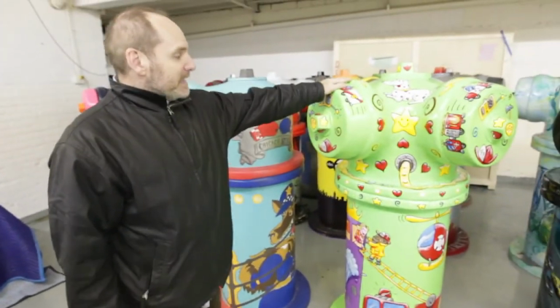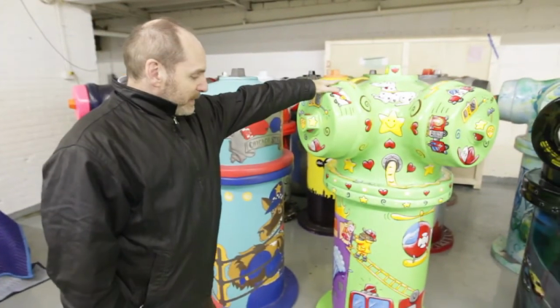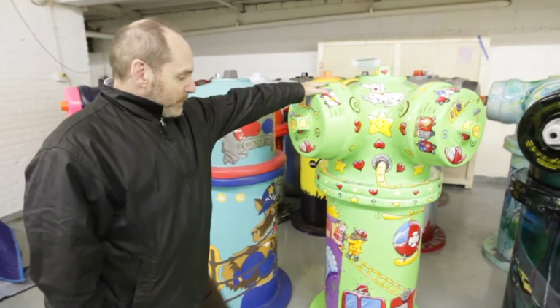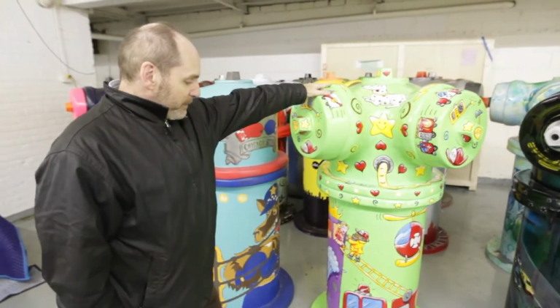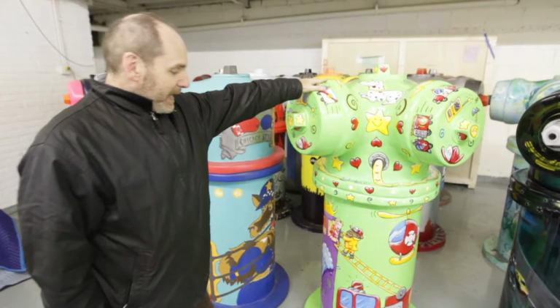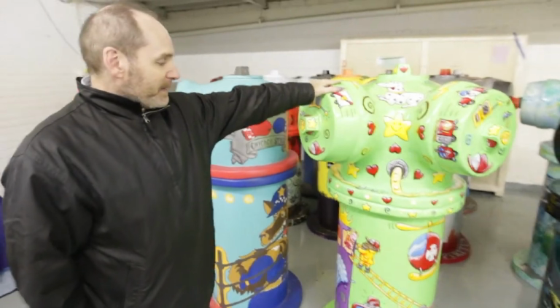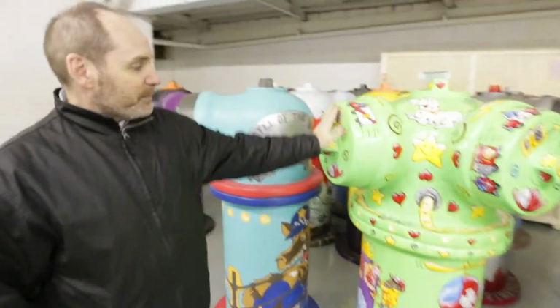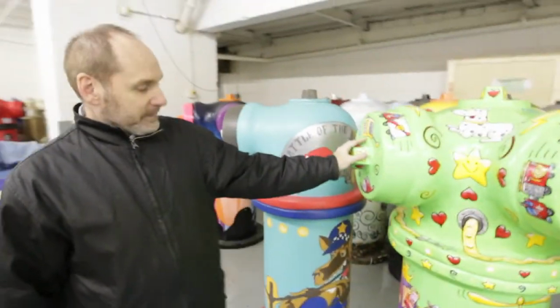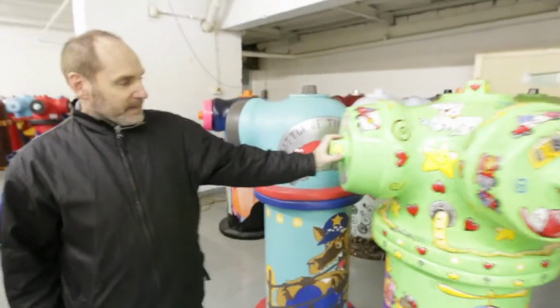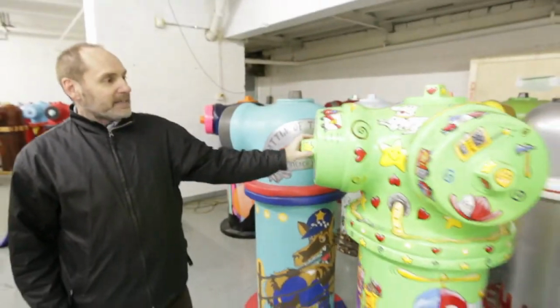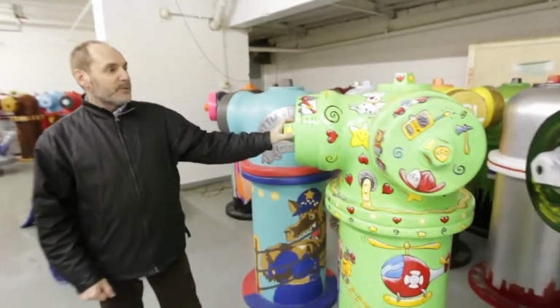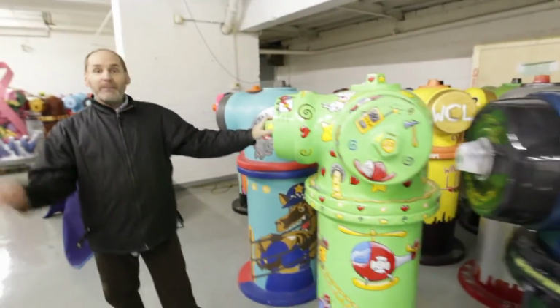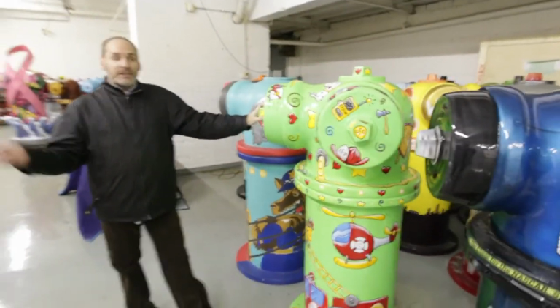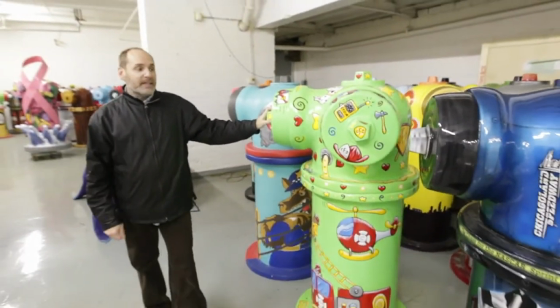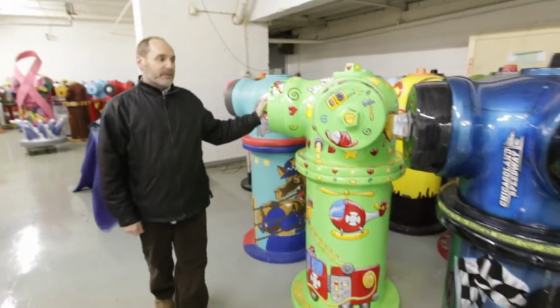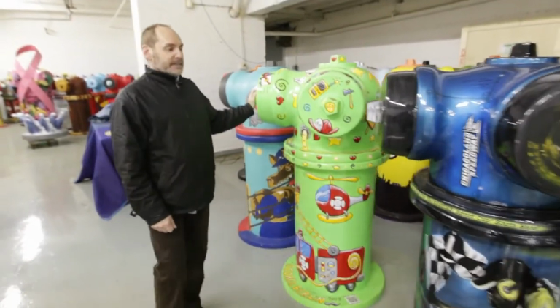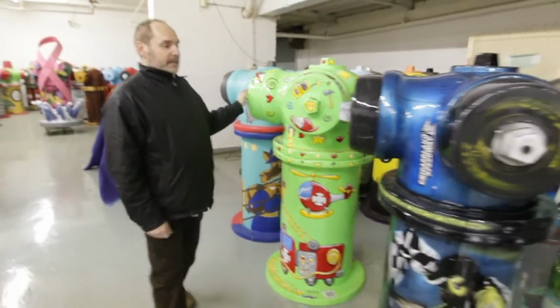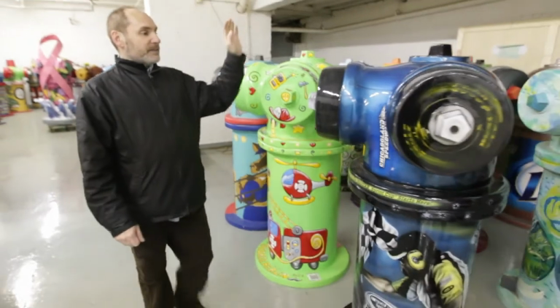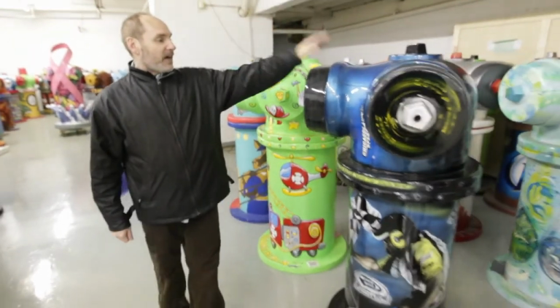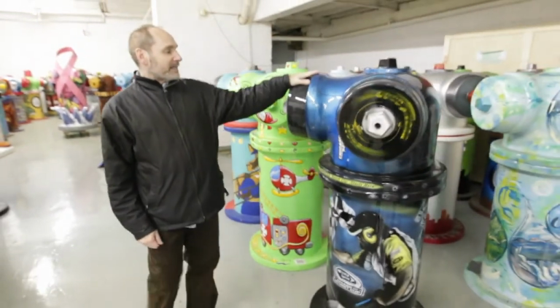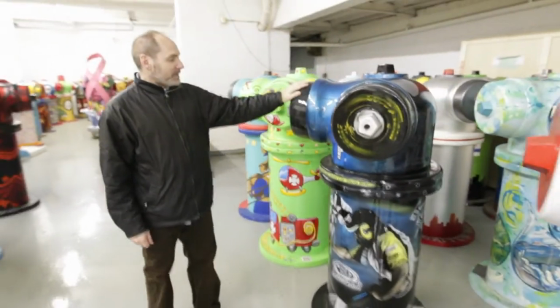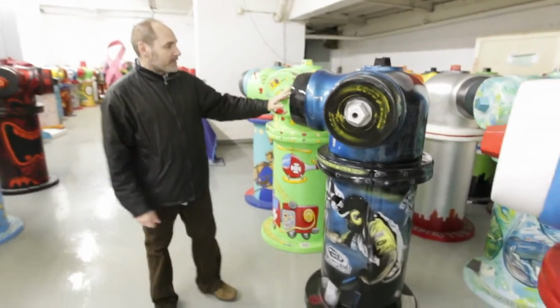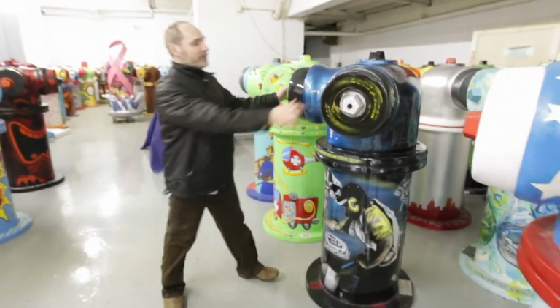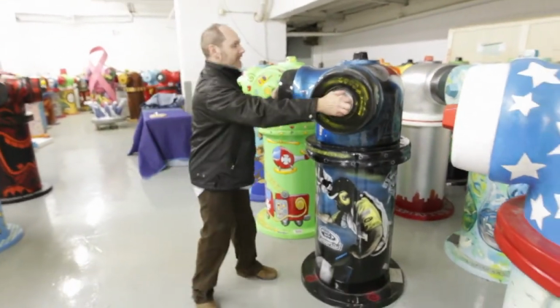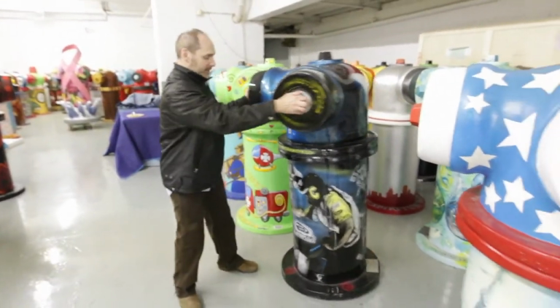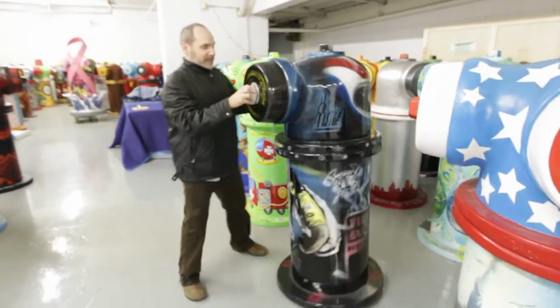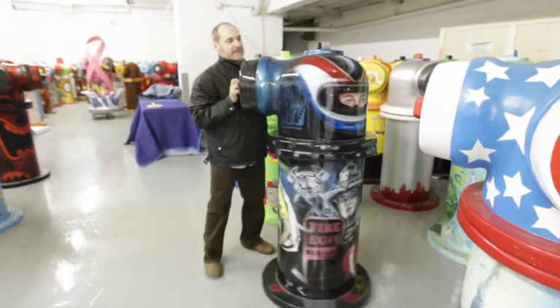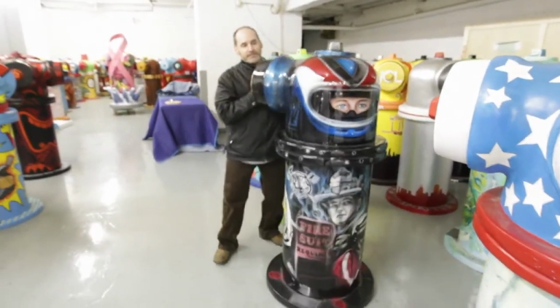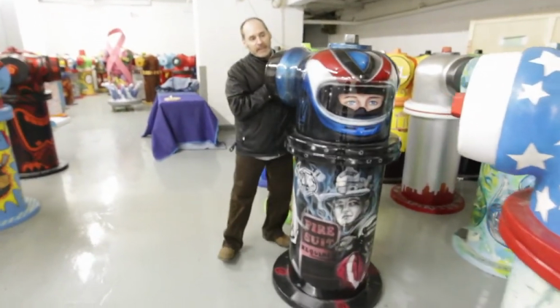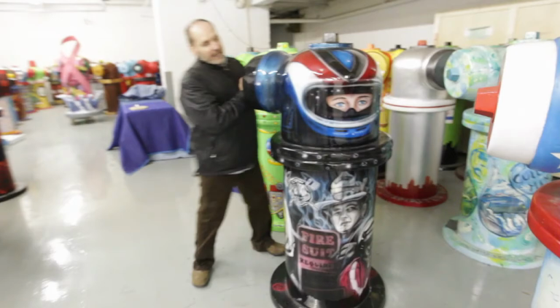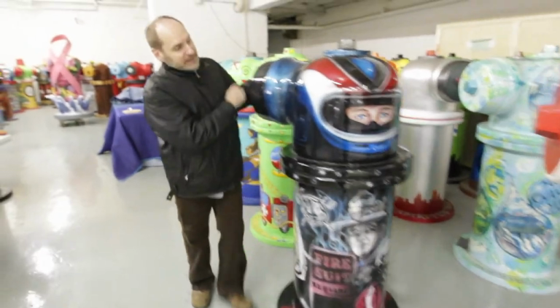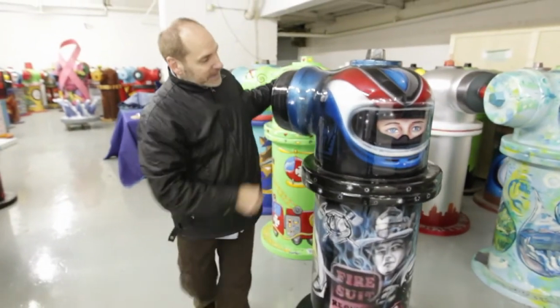This one is one of the Coupon Cabin pieces by George Berlin, and Coupon Cabin actually did 10 of them for us. This is the Chicagoland Speedway — it's a beautiful one and has one of their racers on the front of it.